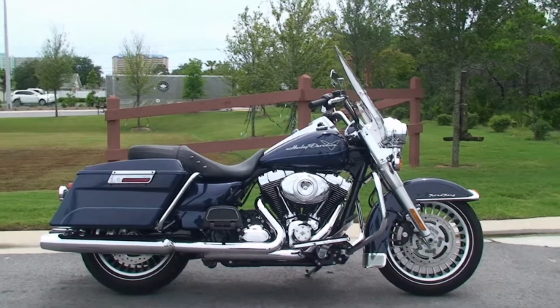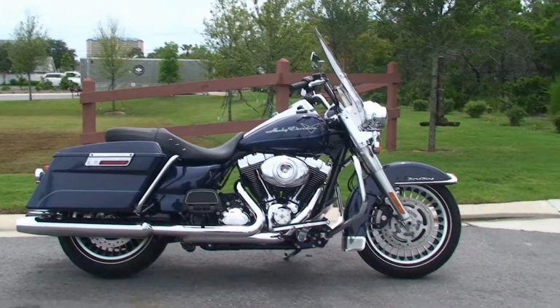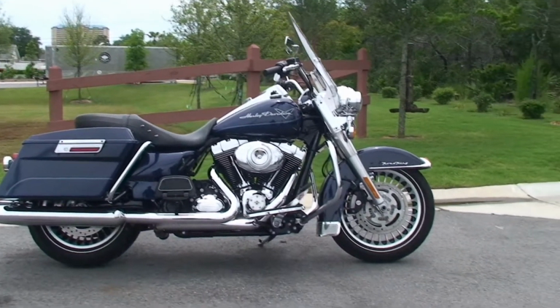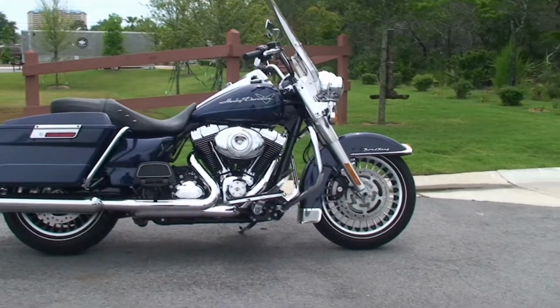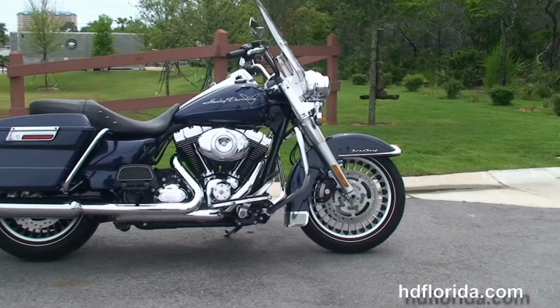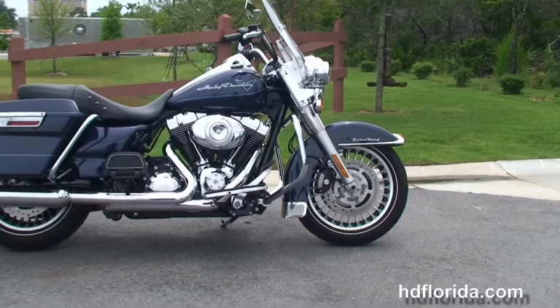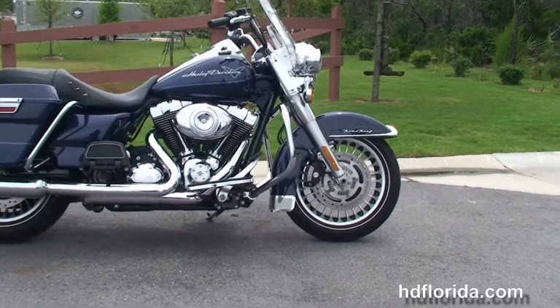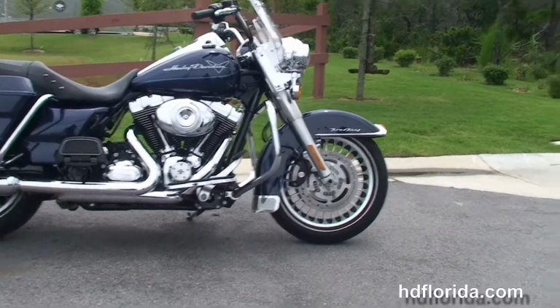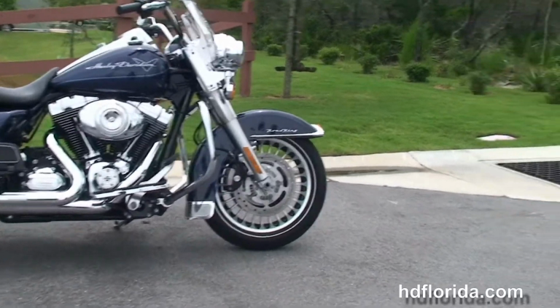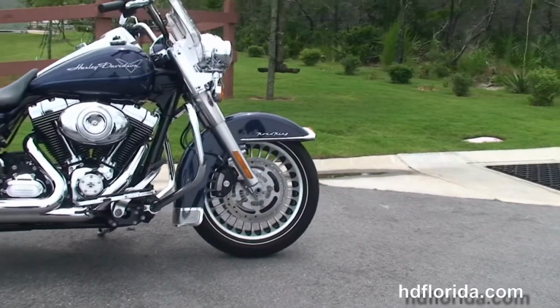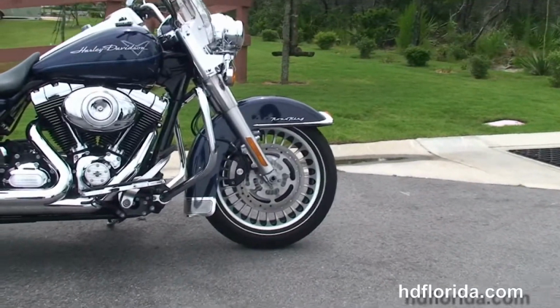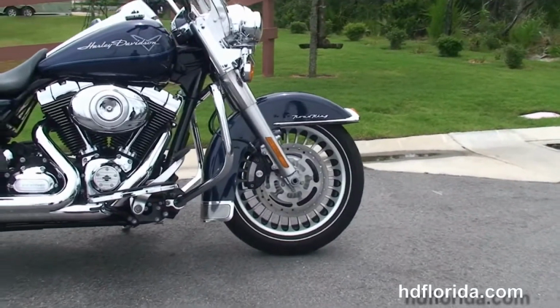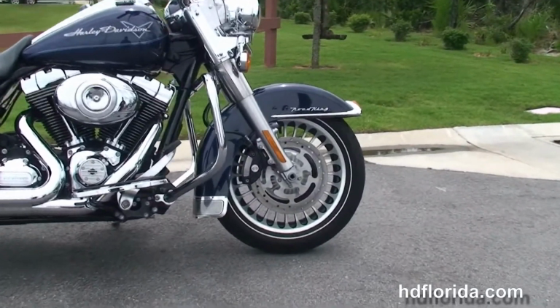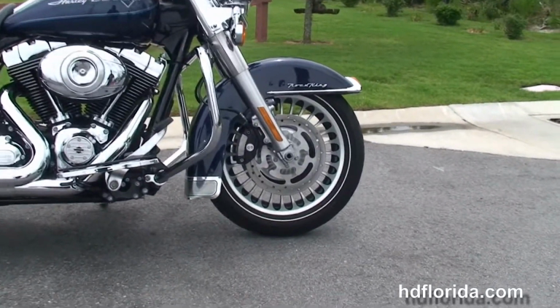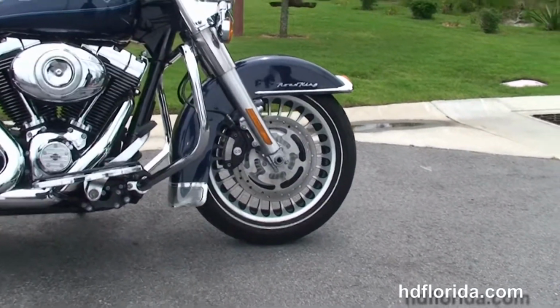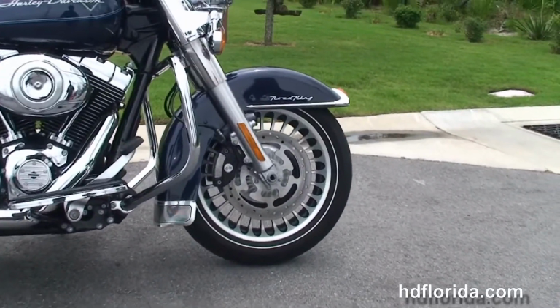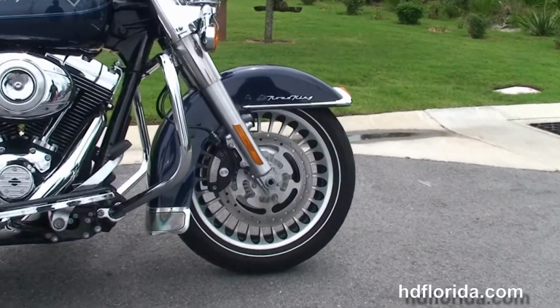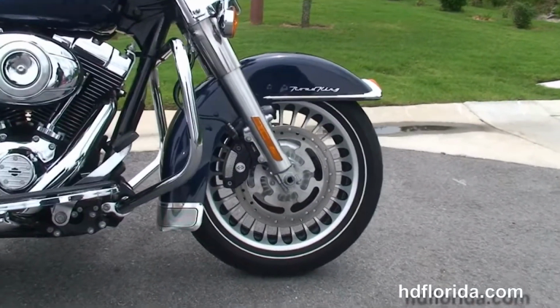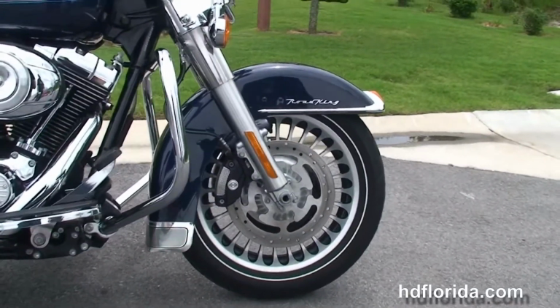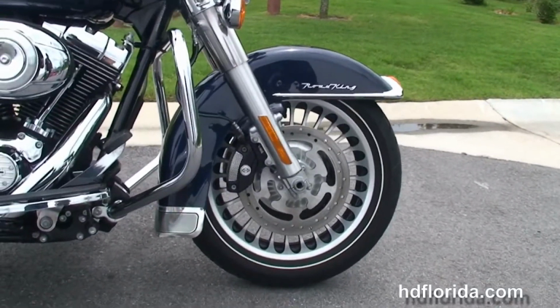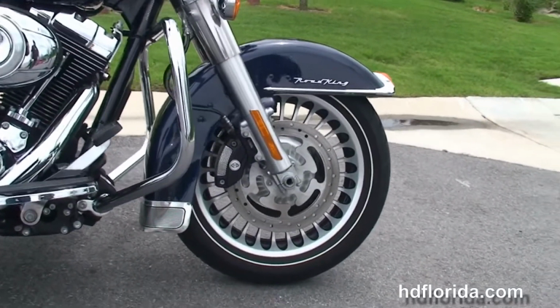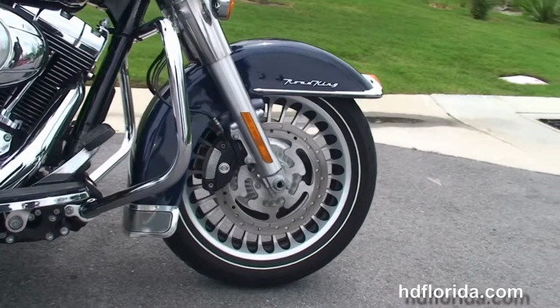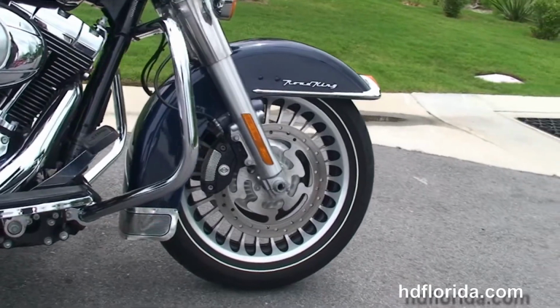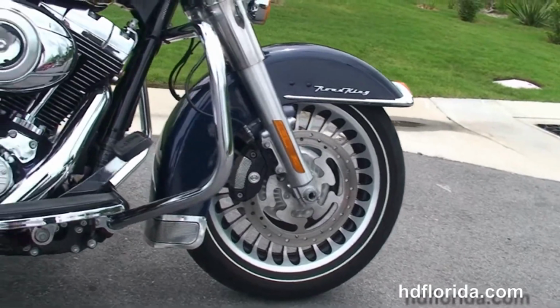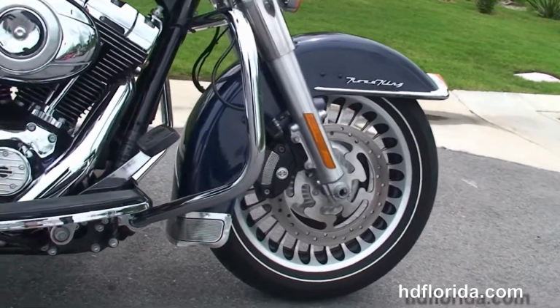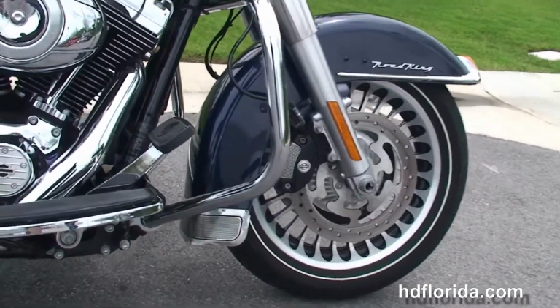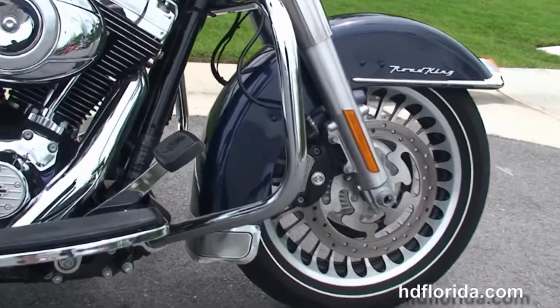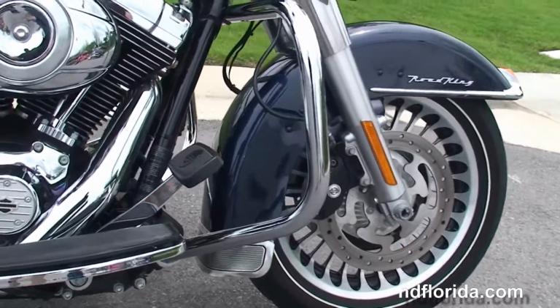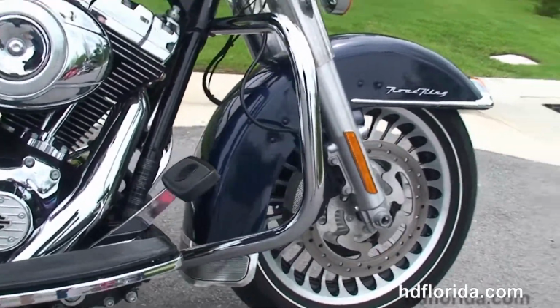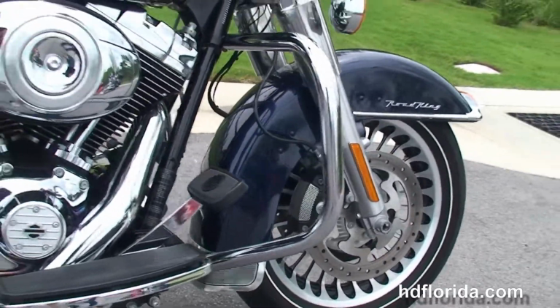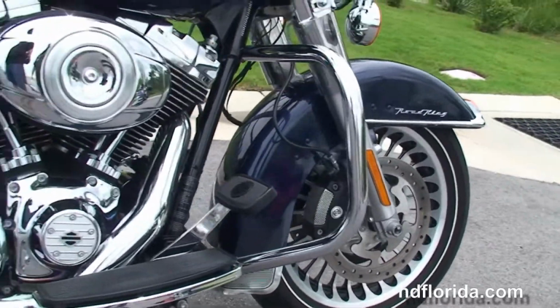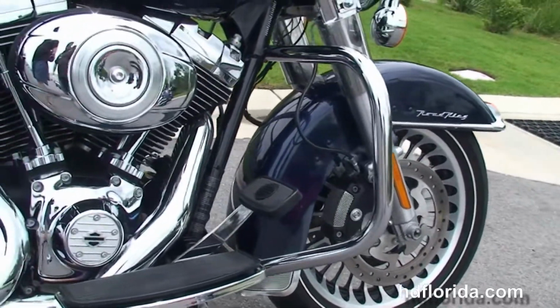This Road King starts out front with the dual 4-piston Brembo calipers and the 28-spoke knuckle wheels. When we move back to the chrome engine guard, we've got the rubber mount,